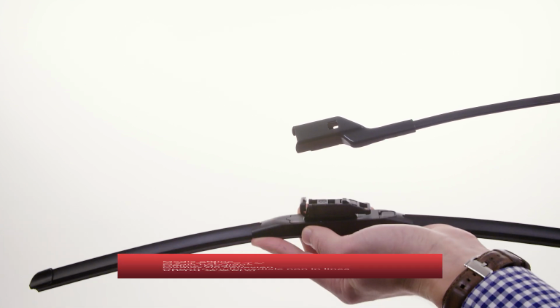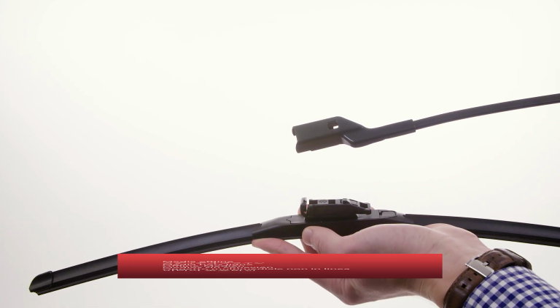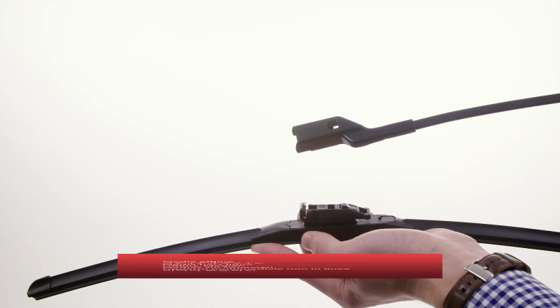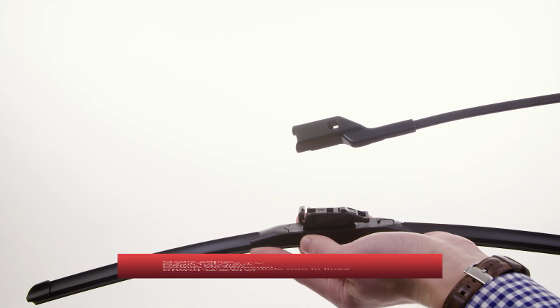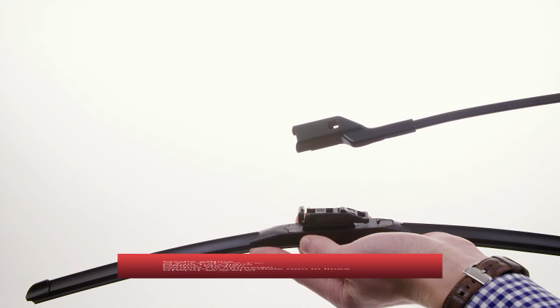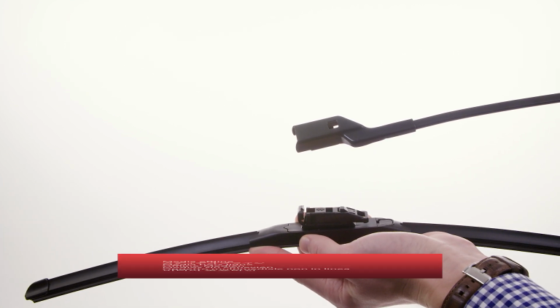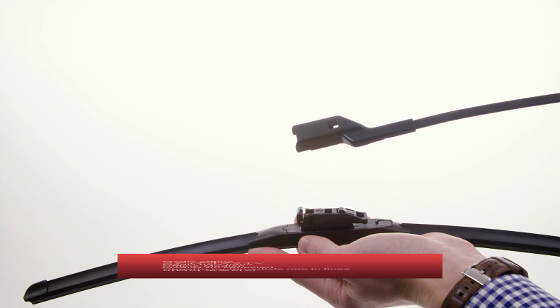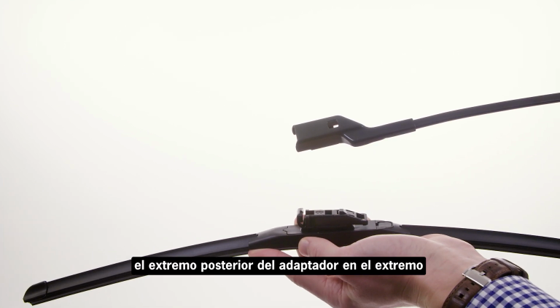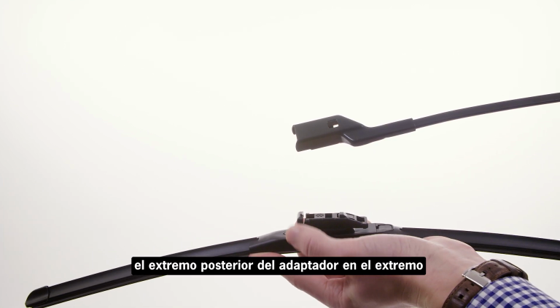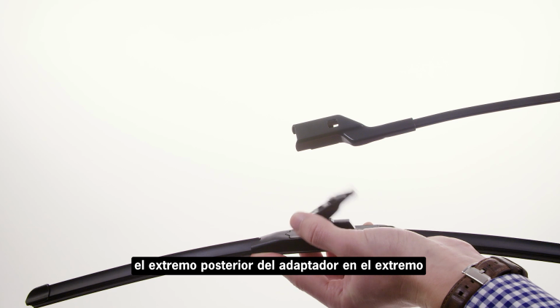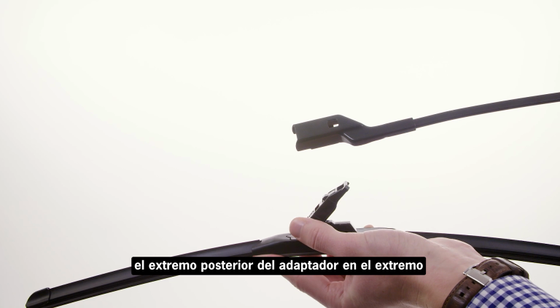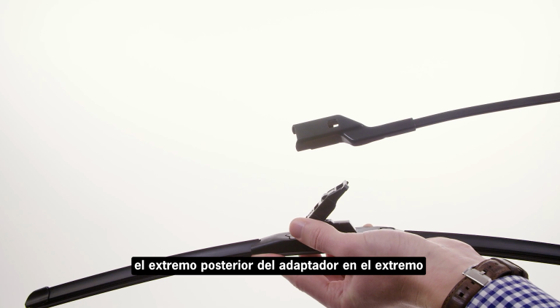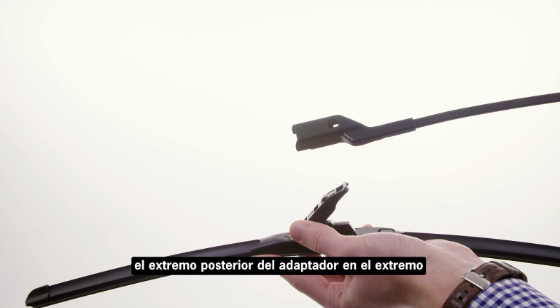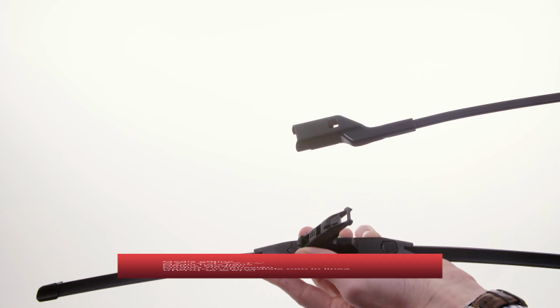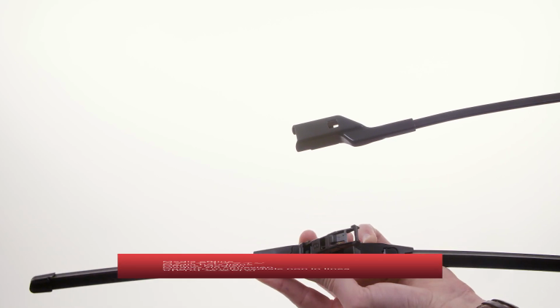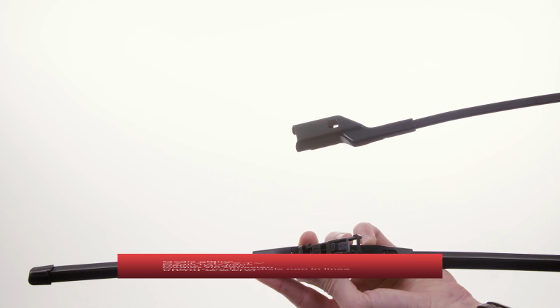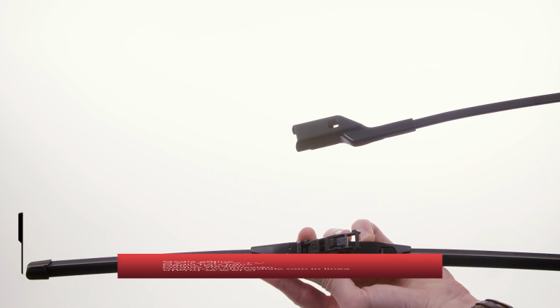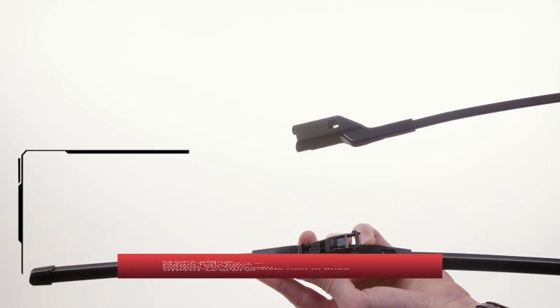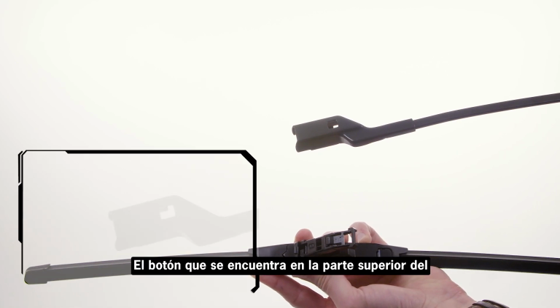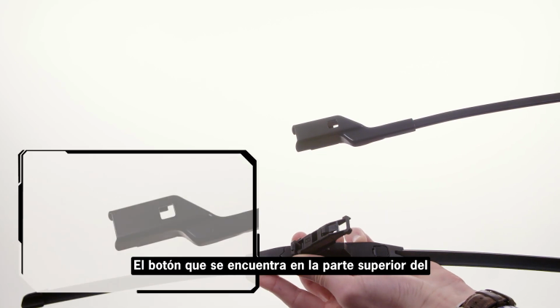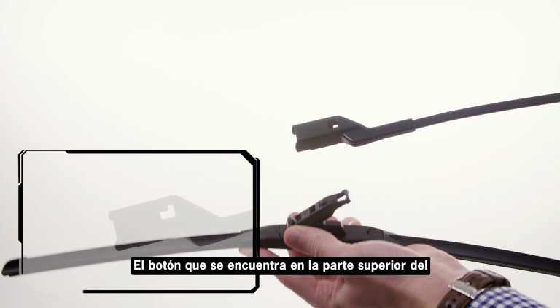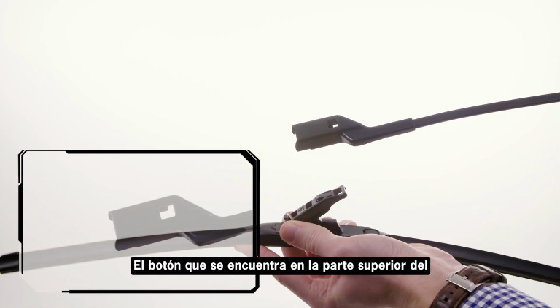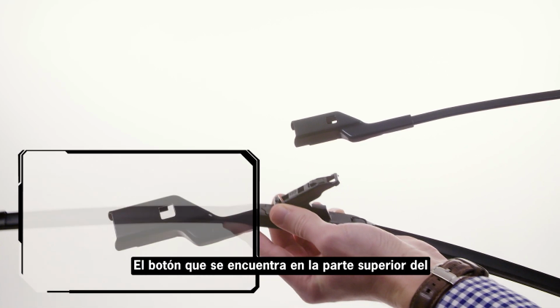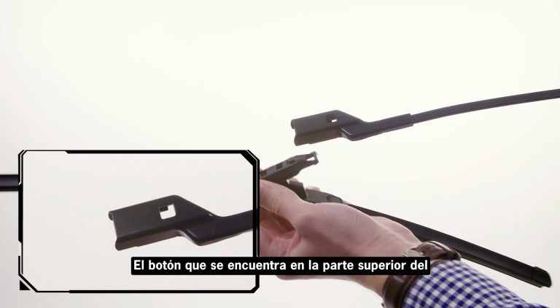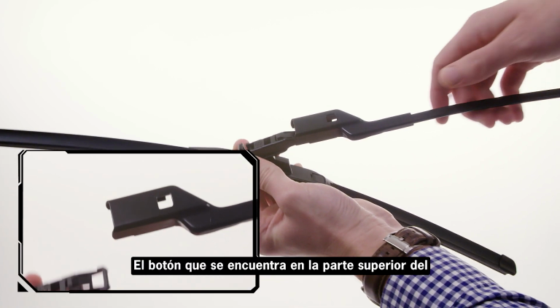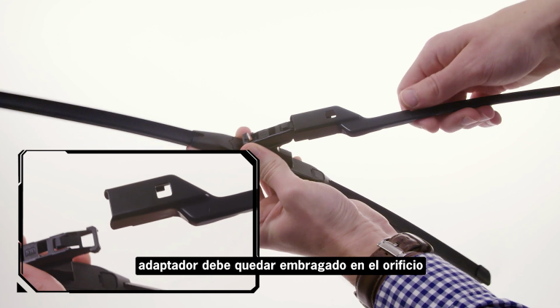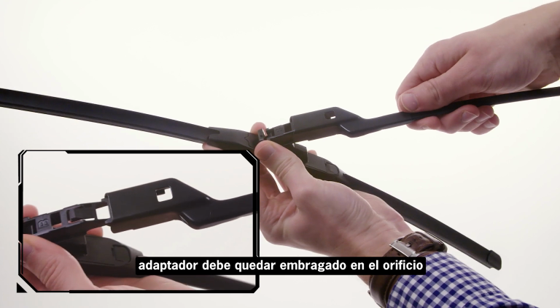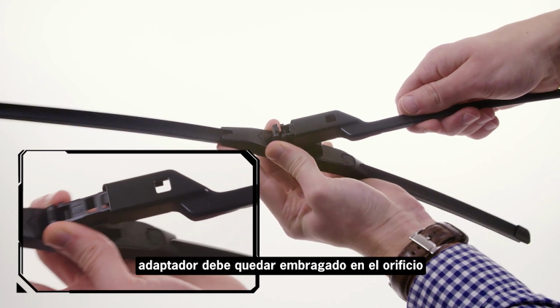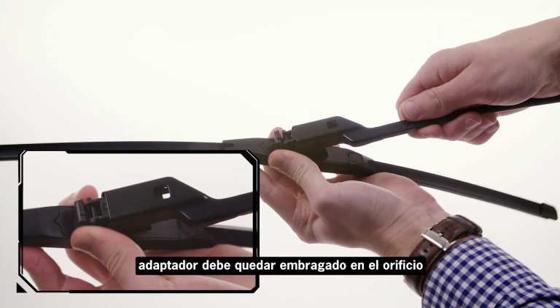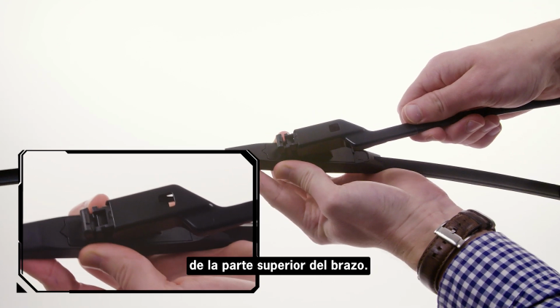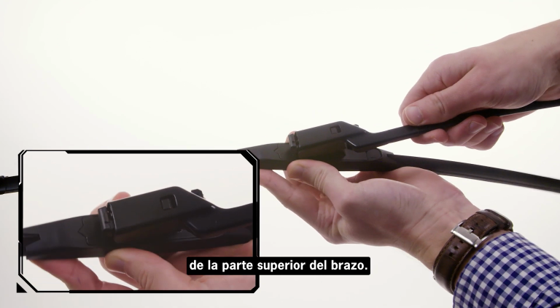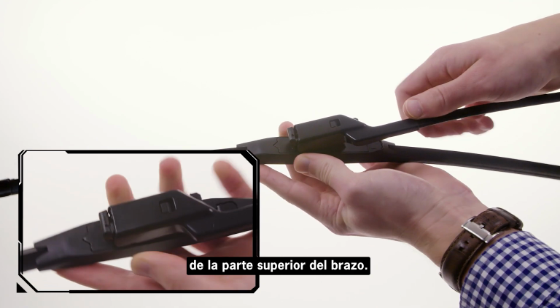Holding your thumb on the front of the adapter, push the back end of the adapter into the open end of the wiper arm. The button on the top of the adapter must lock into the hole in the top of the arm.